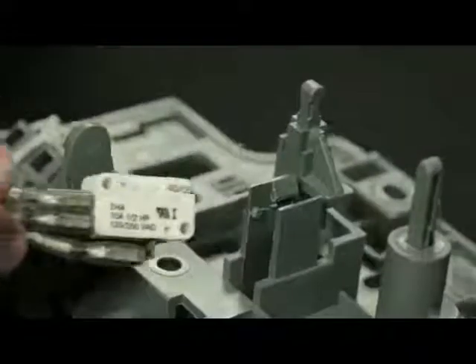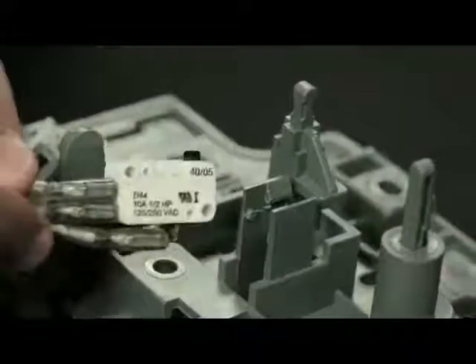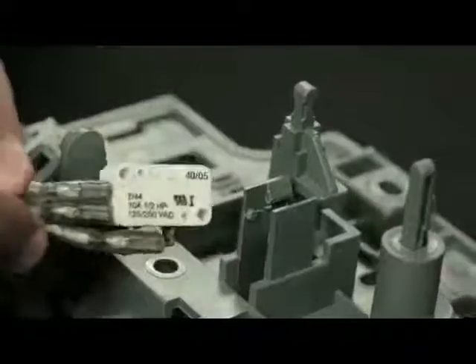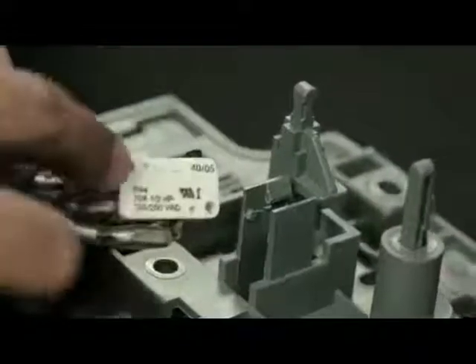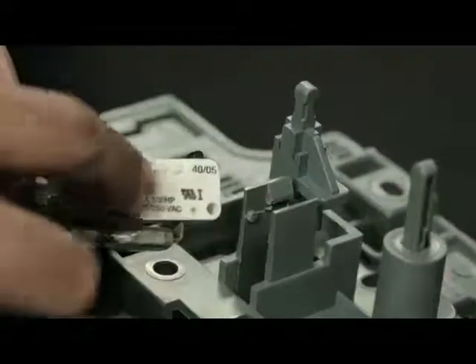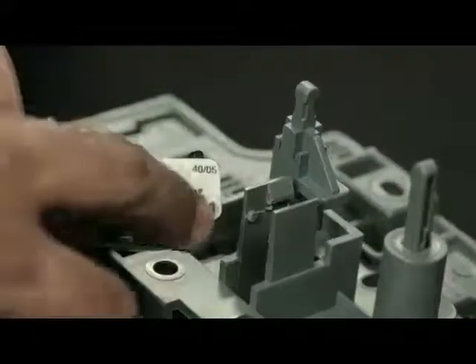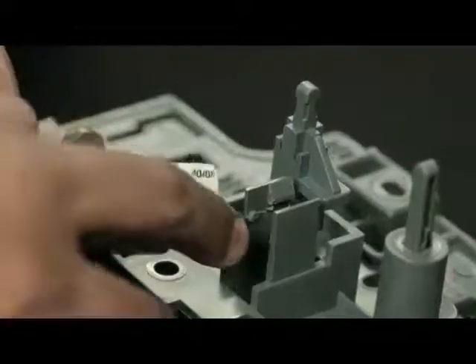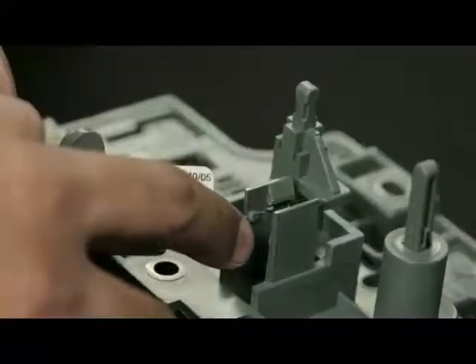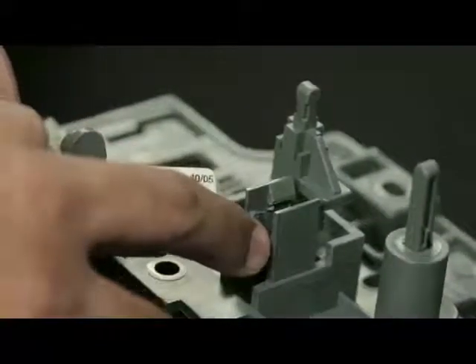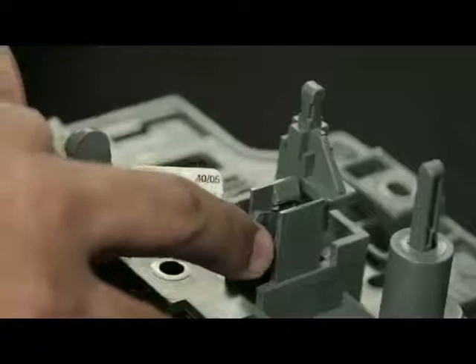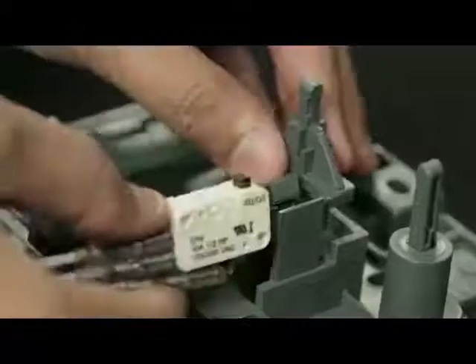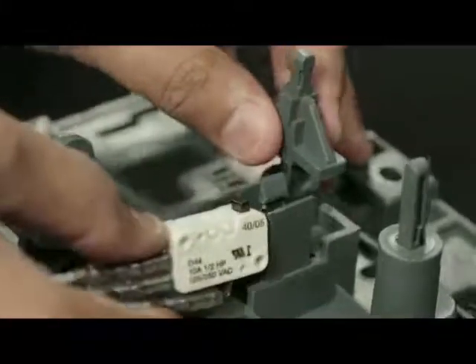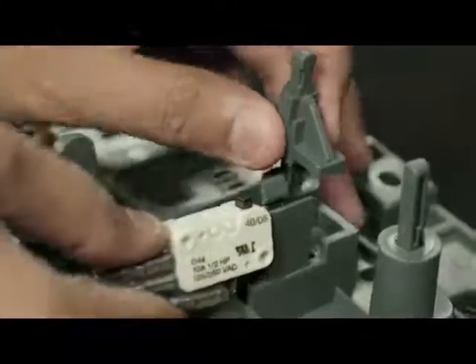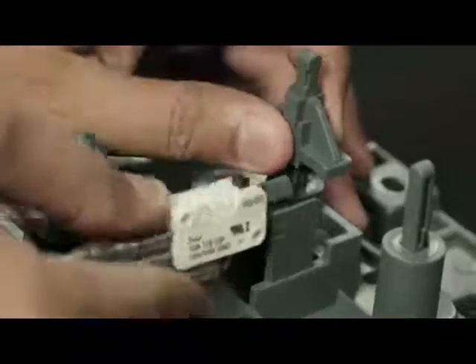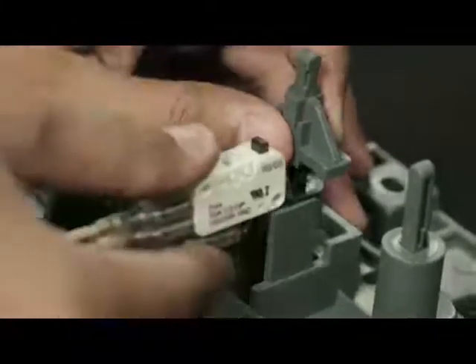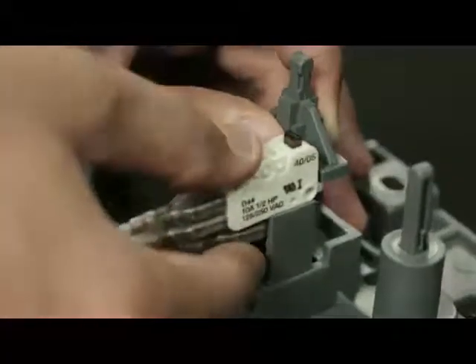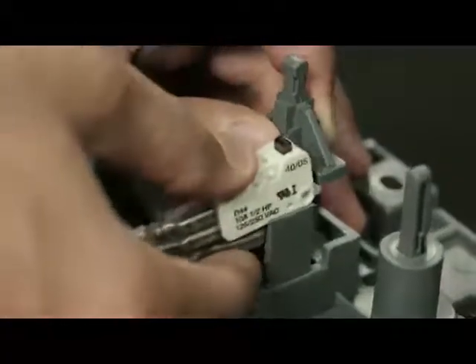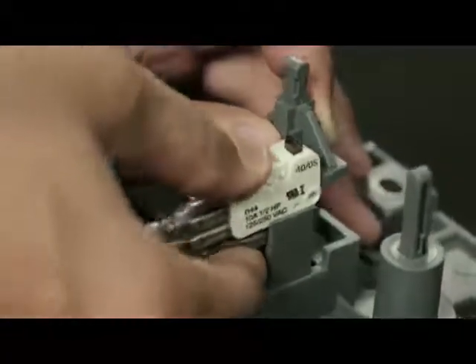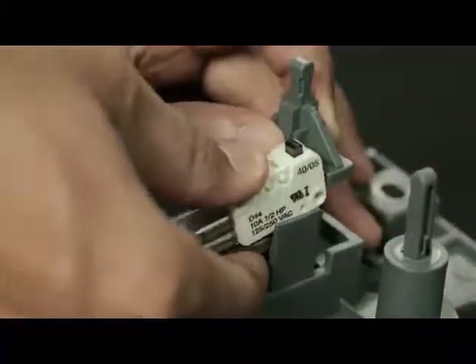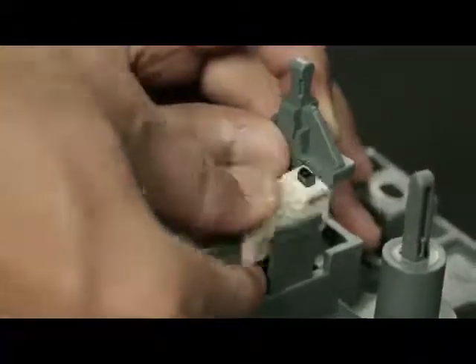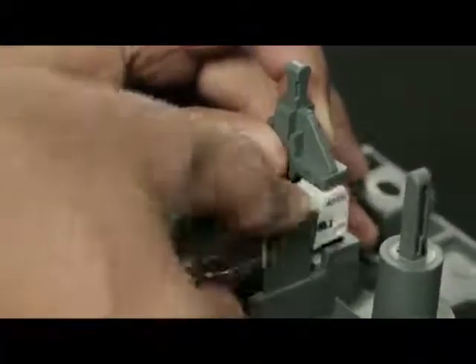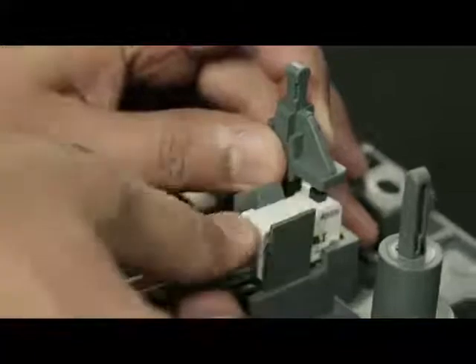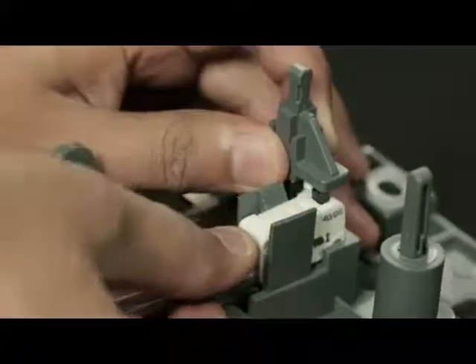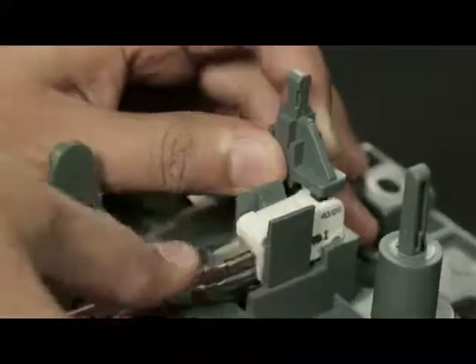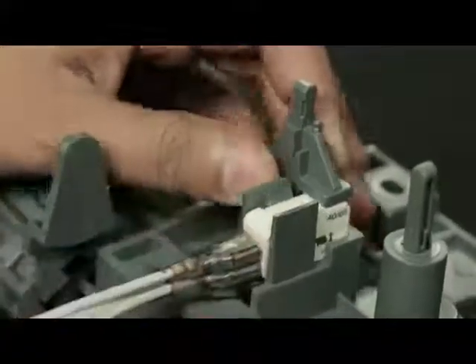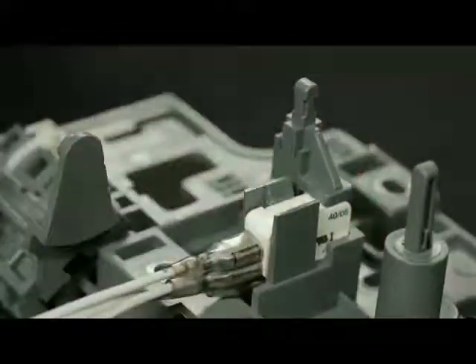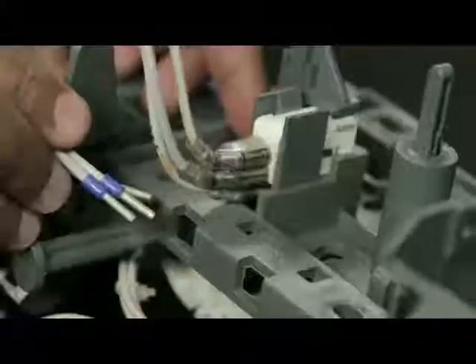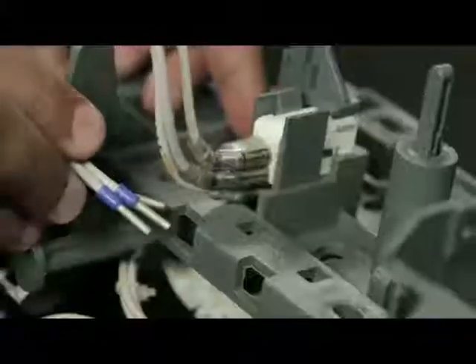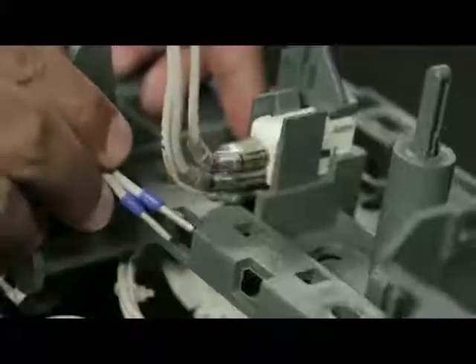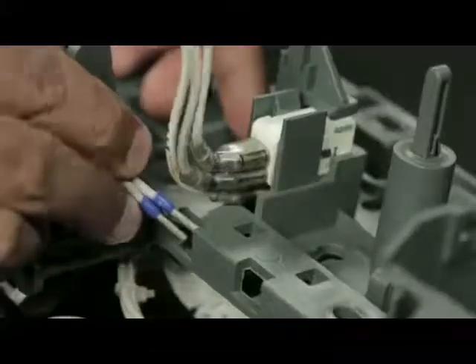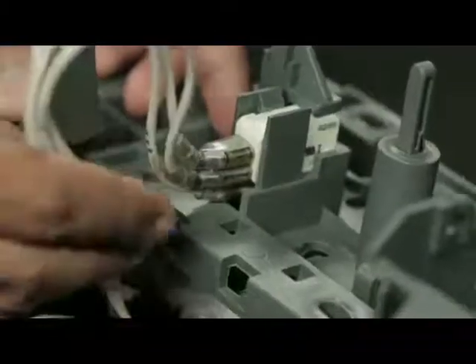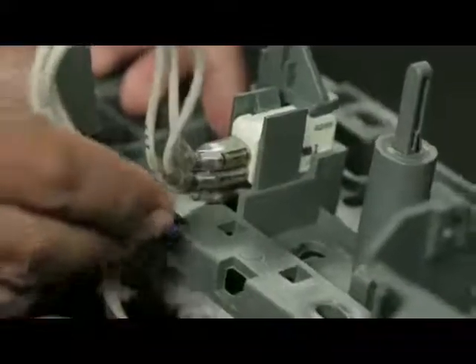The micro switch needs to be fixed in this slot. Click fit the micro switch in the top plate. Pass the wires through the slot.